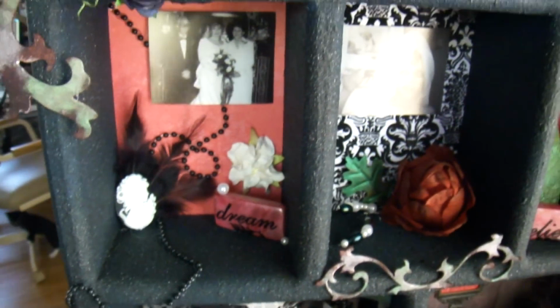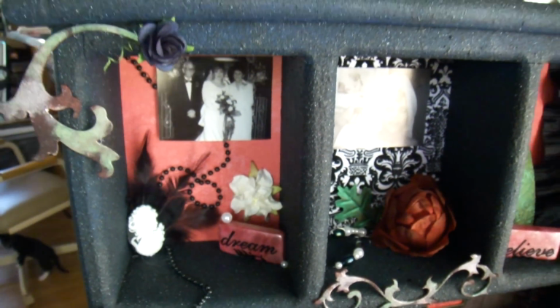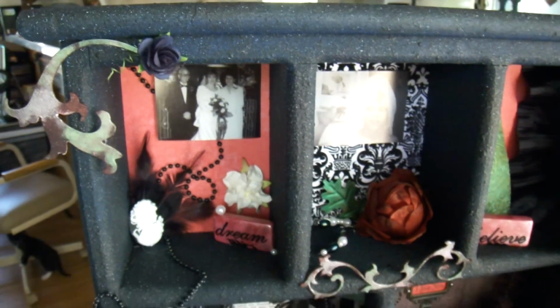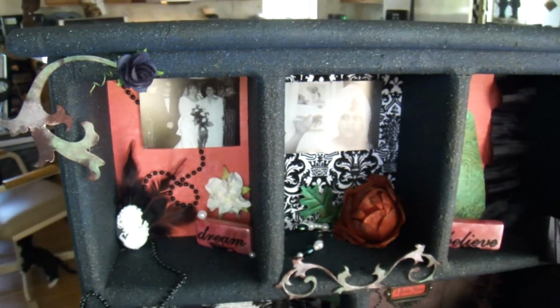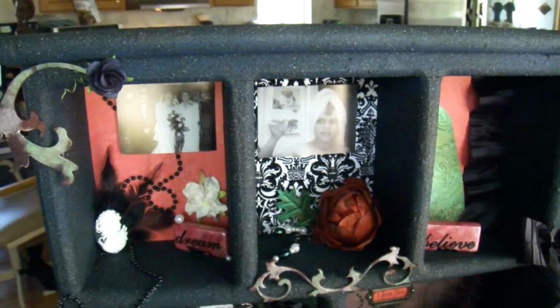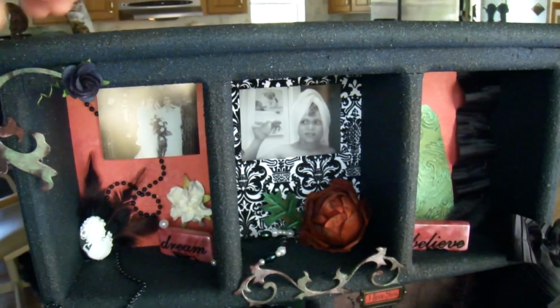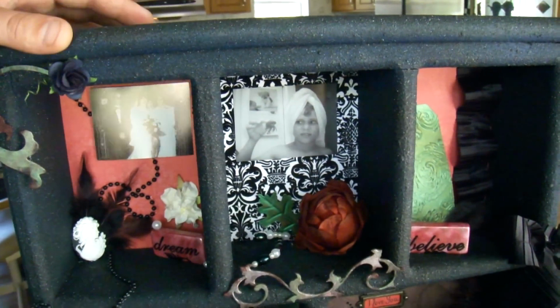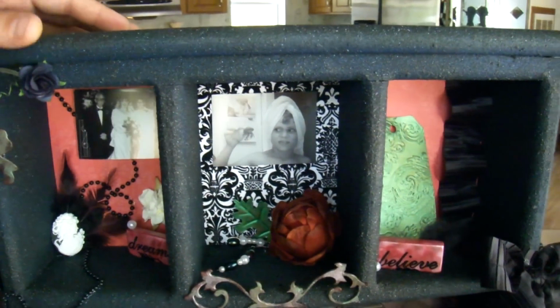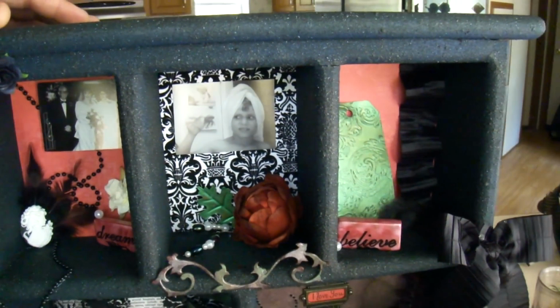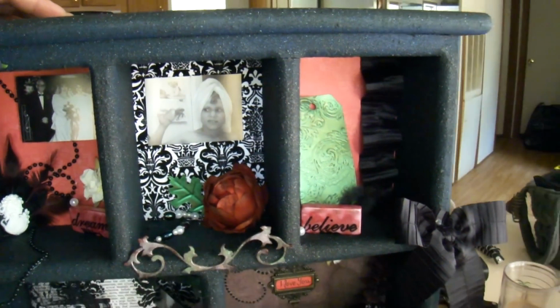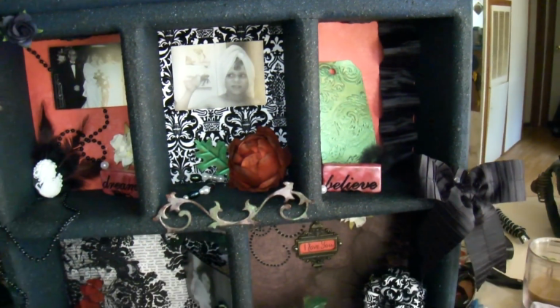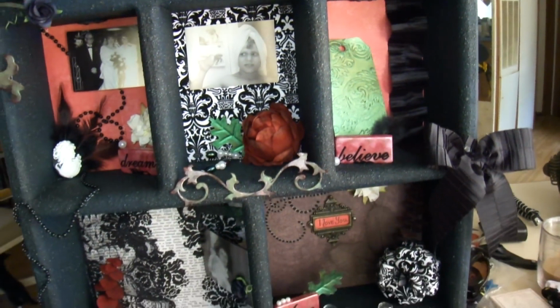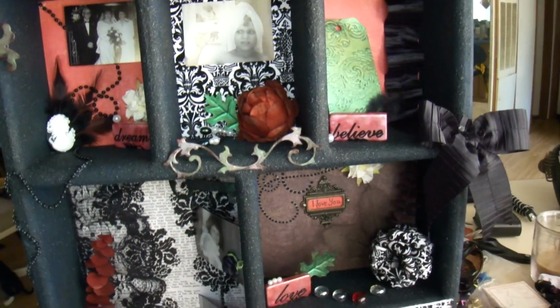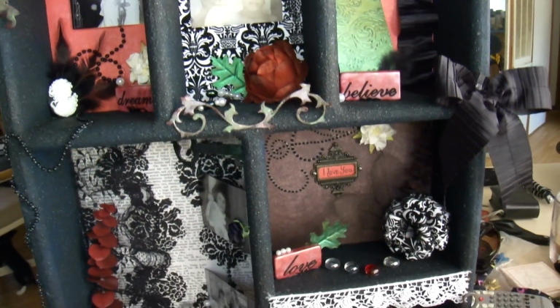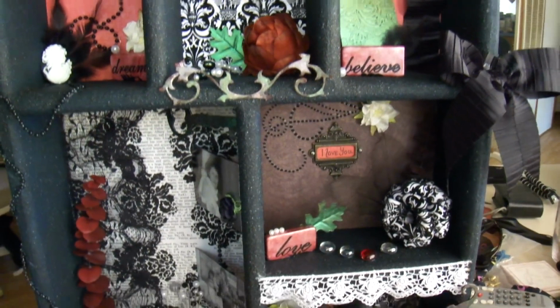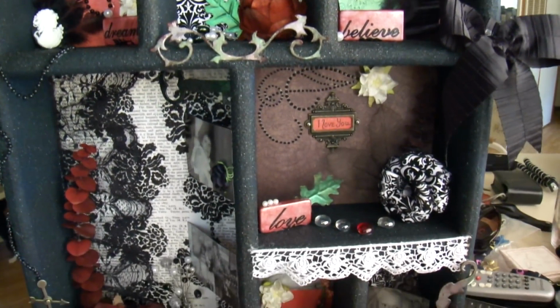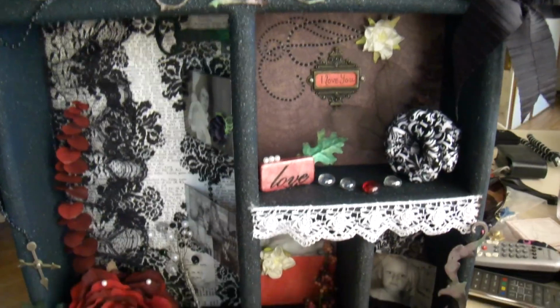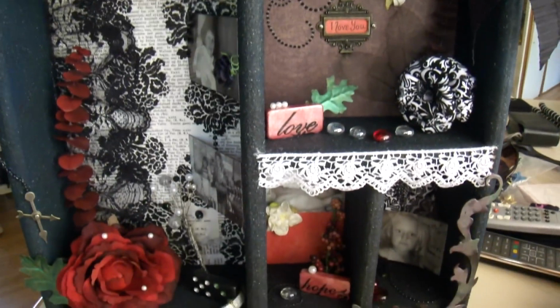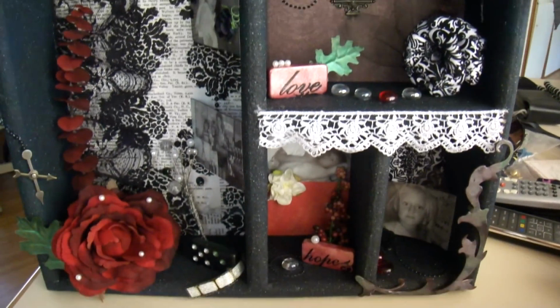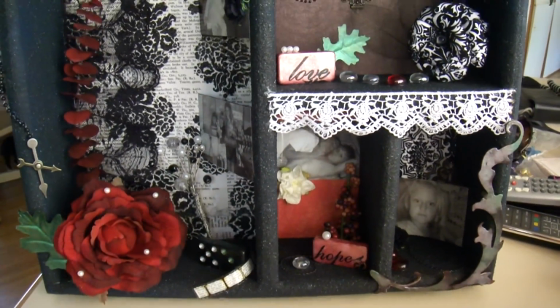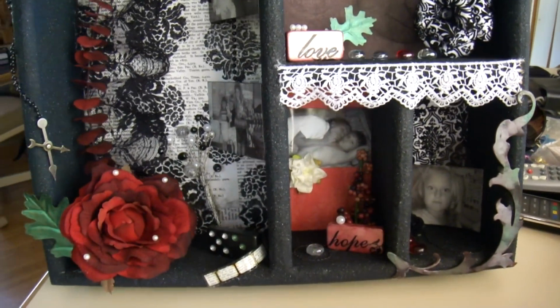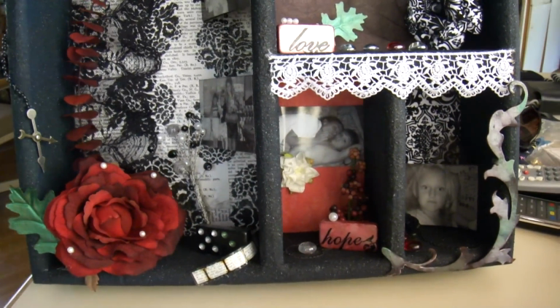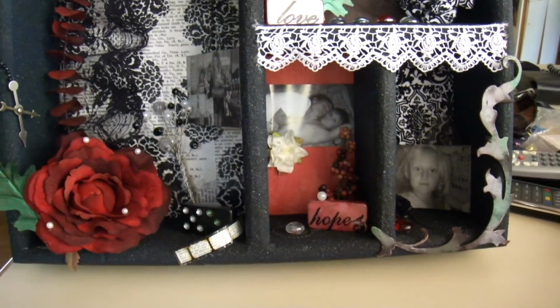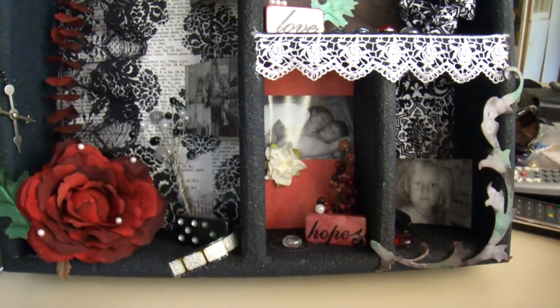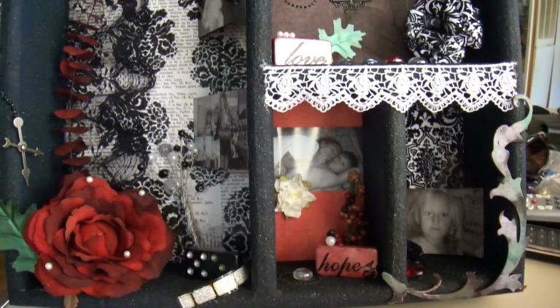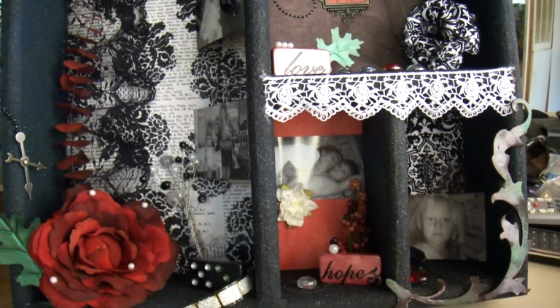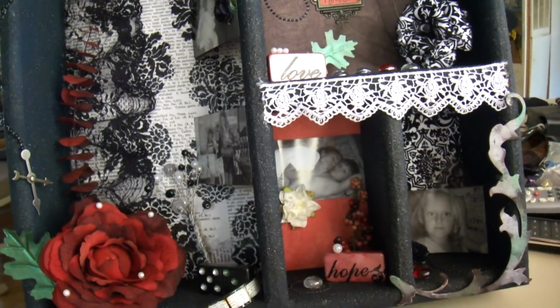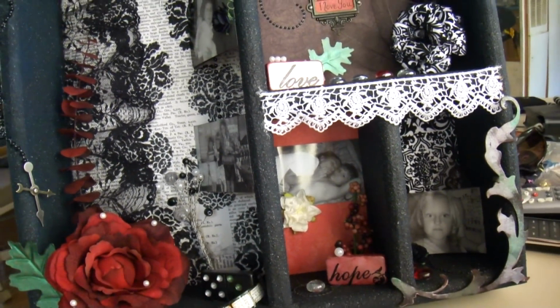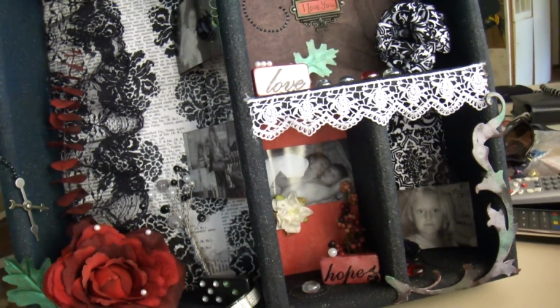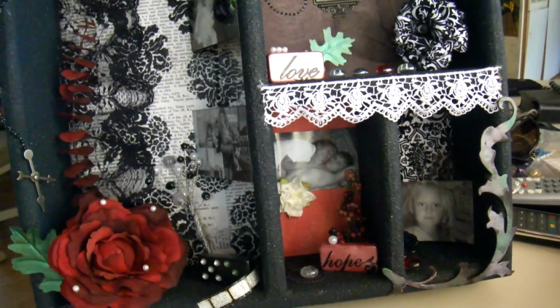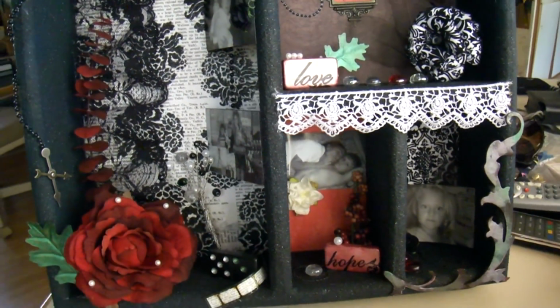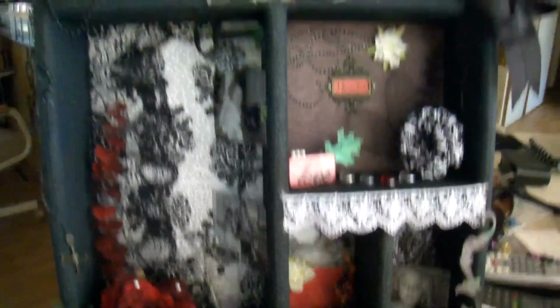And I guess that's it, you guys. My honey's helping me film because I get camera shy. I hope you guys like it!